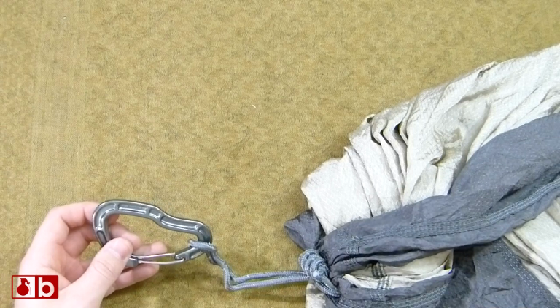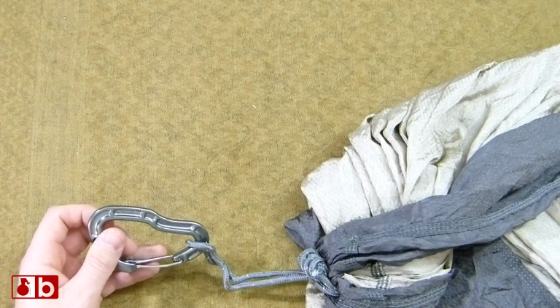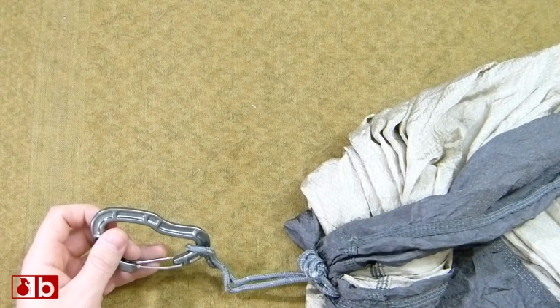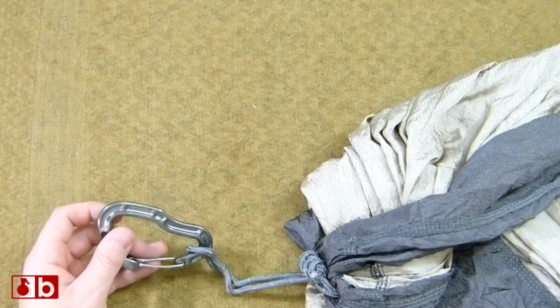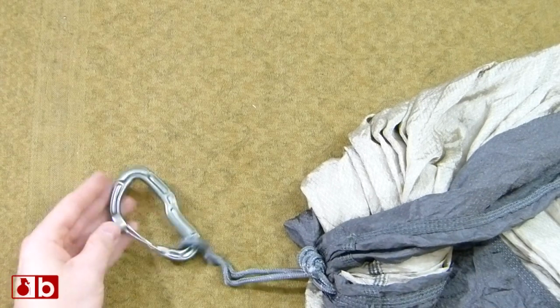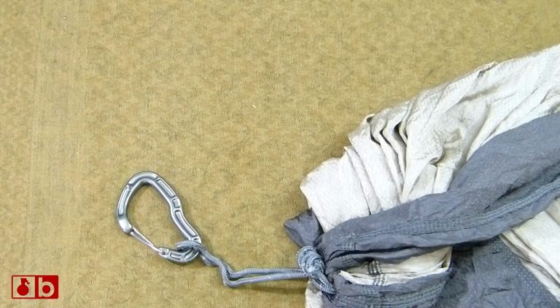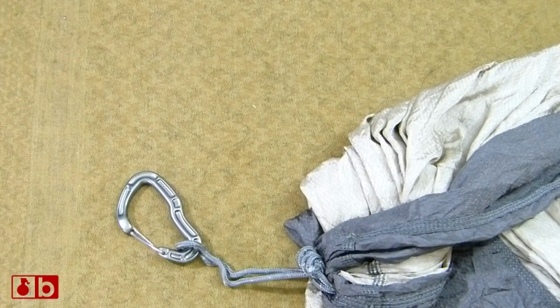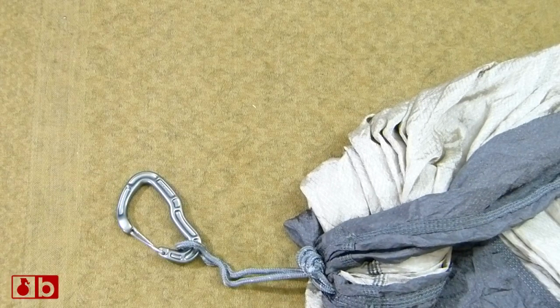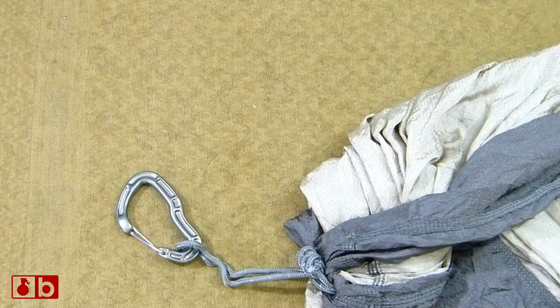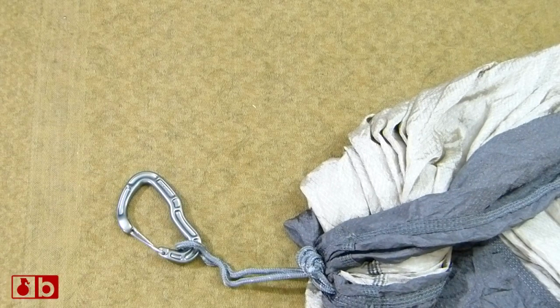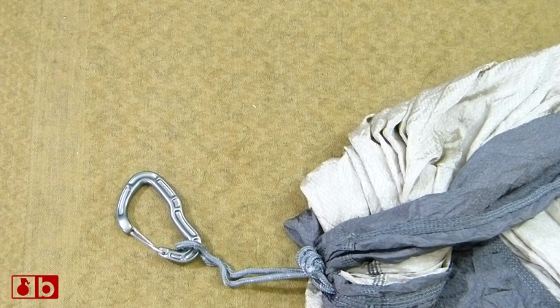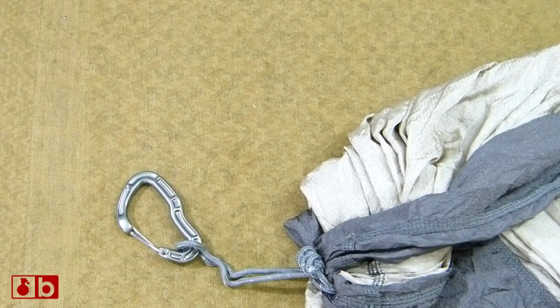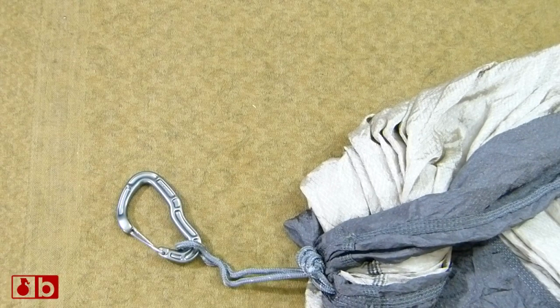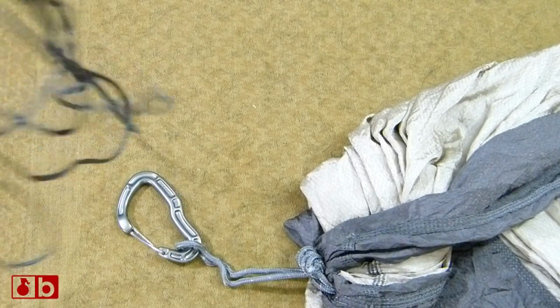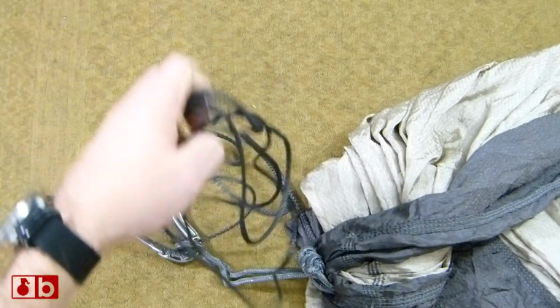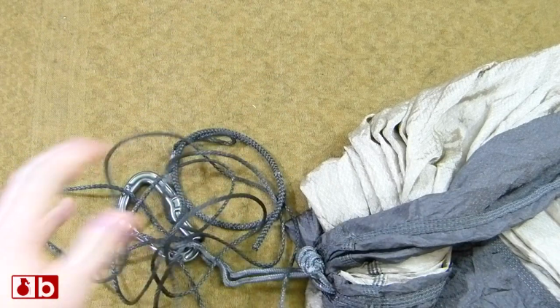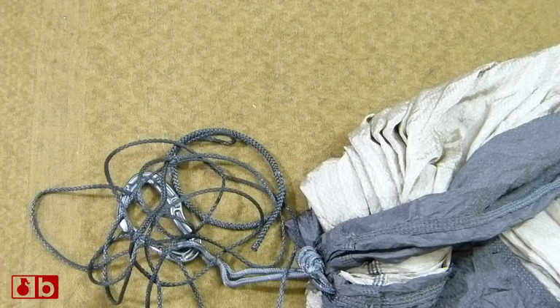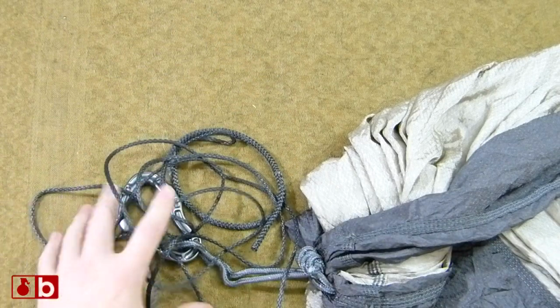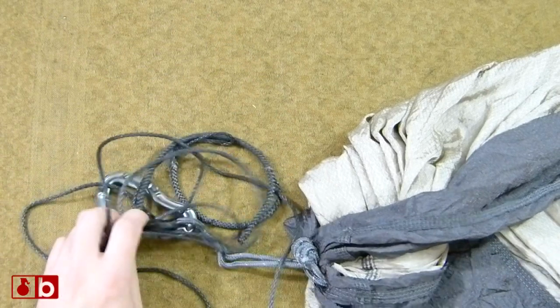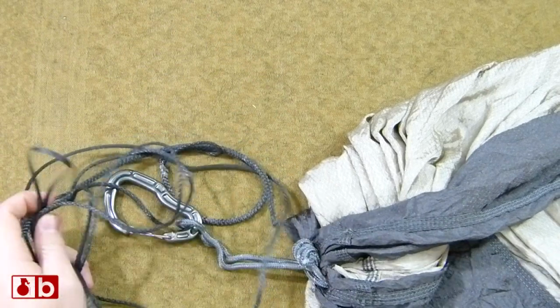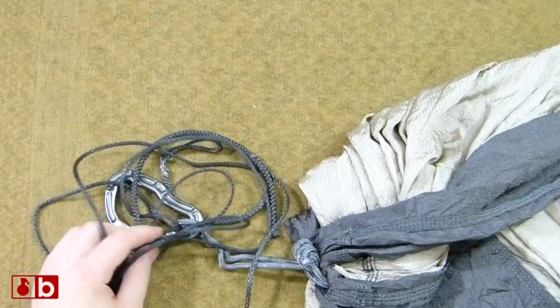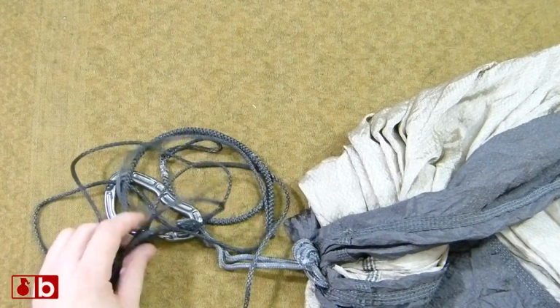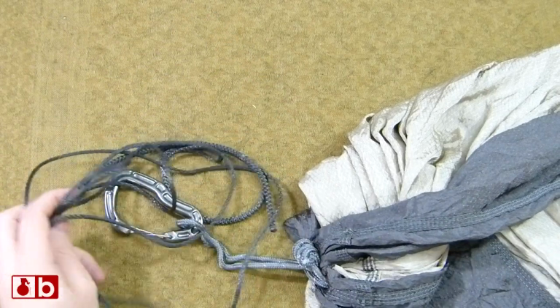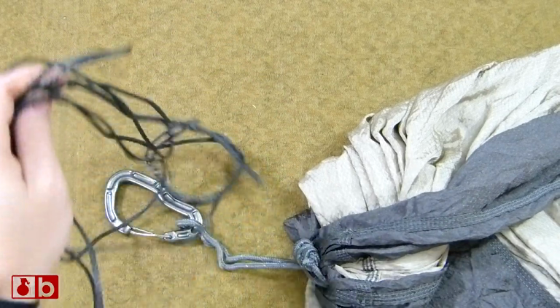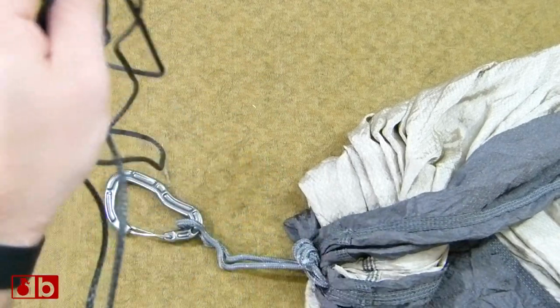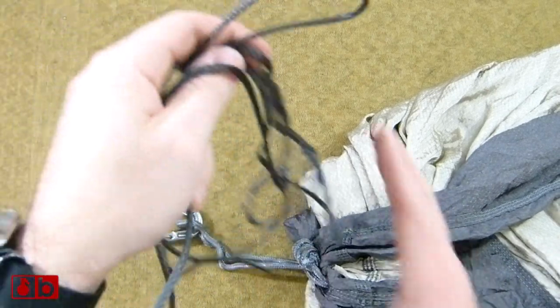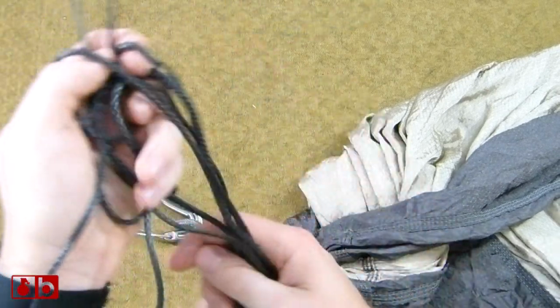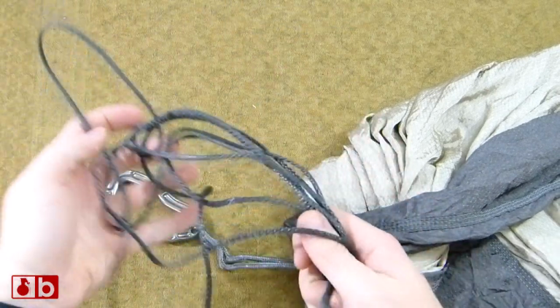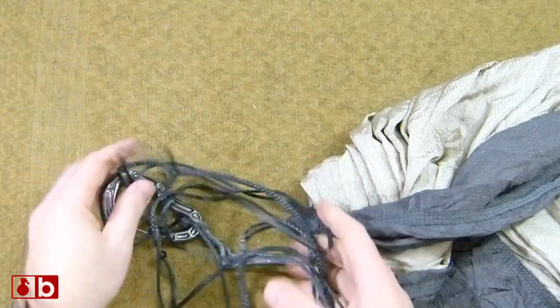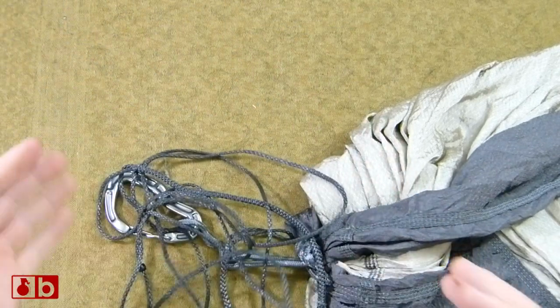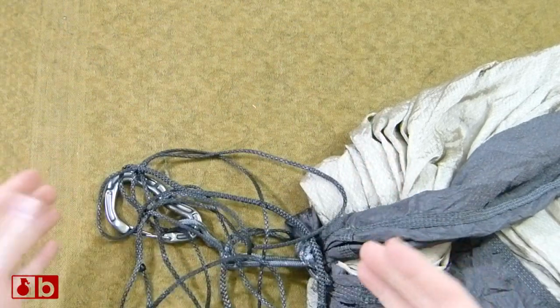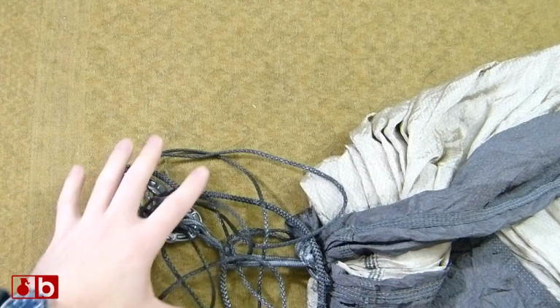A lot of people put on a Whoopie Sling for the simple reason of saving weight, and that's a great reason, but it's actually a little bit different for me. The reason I'm putting a Whoopie Sling on is for adjustability.